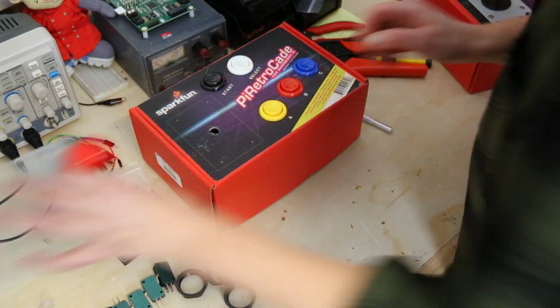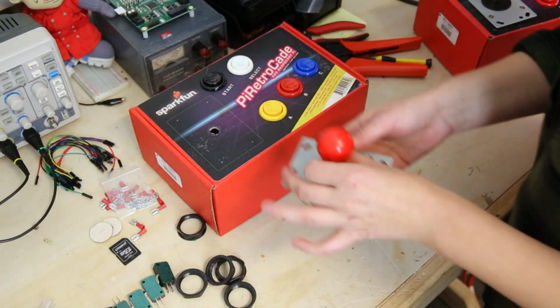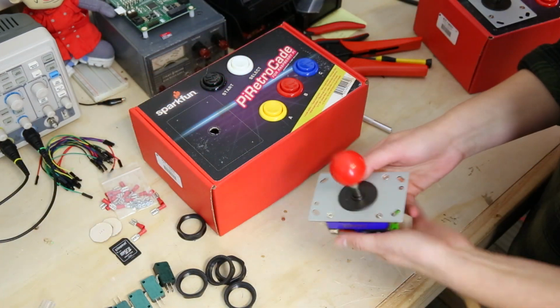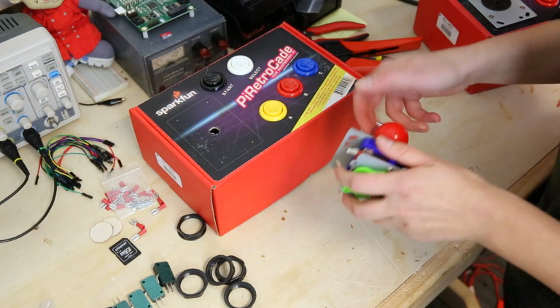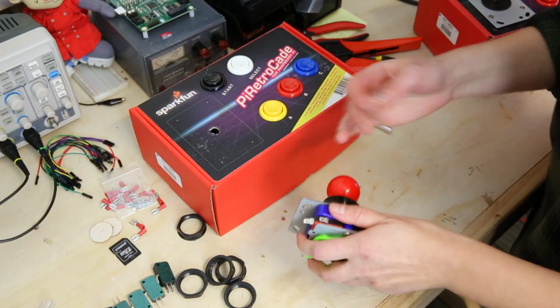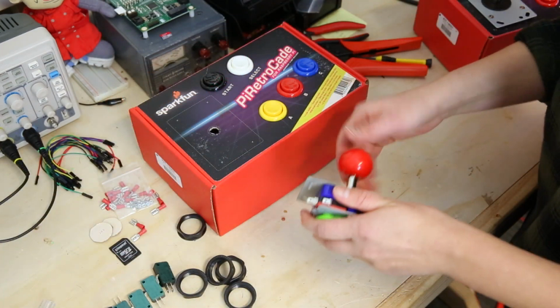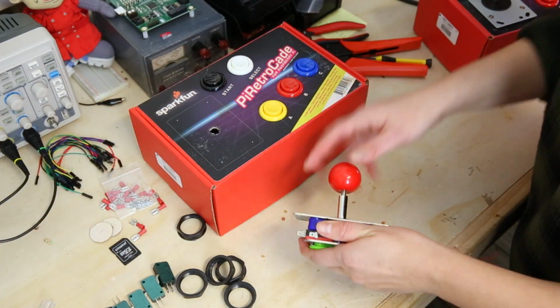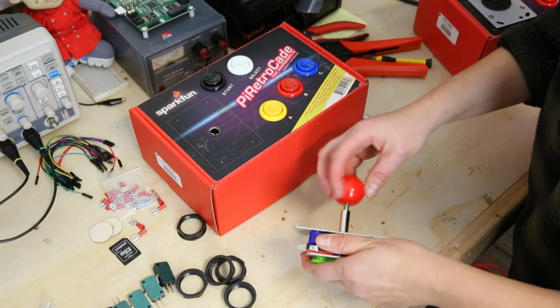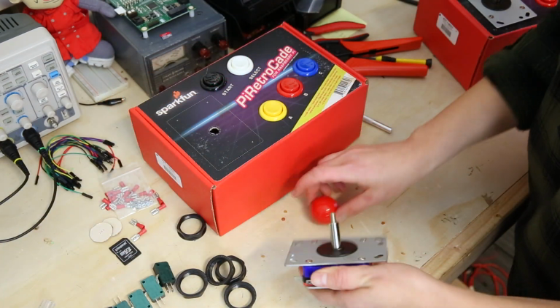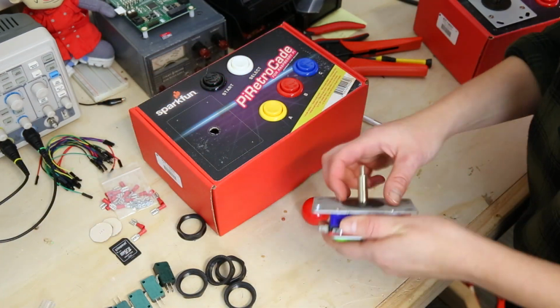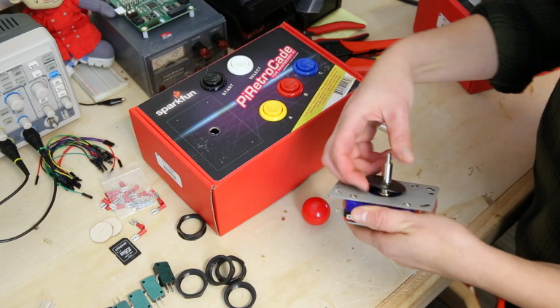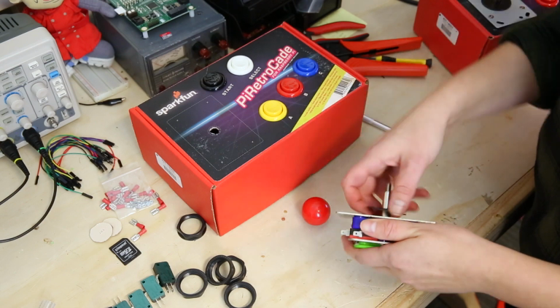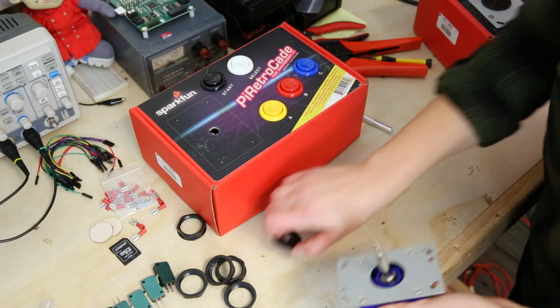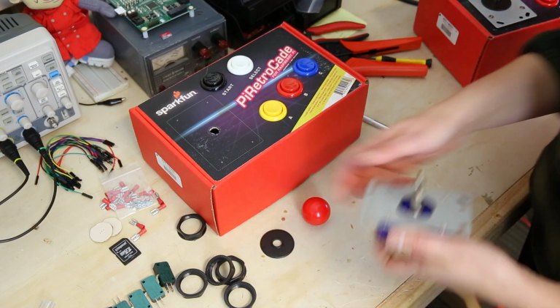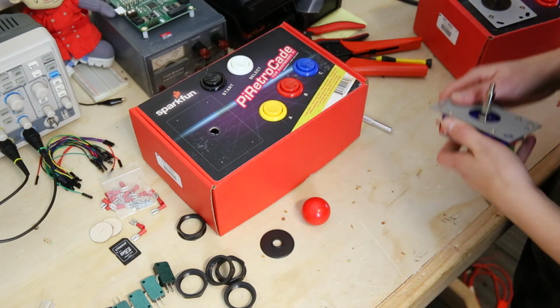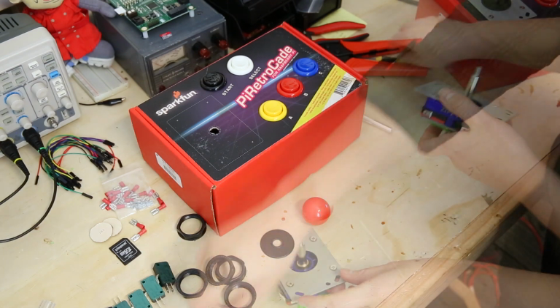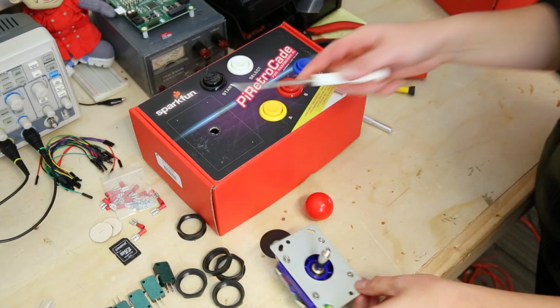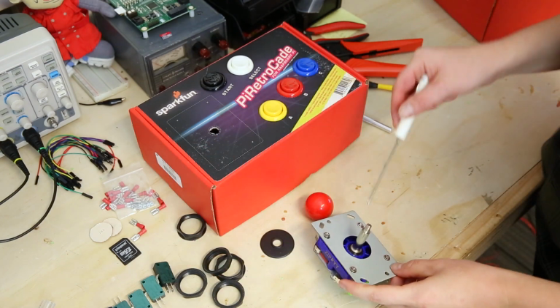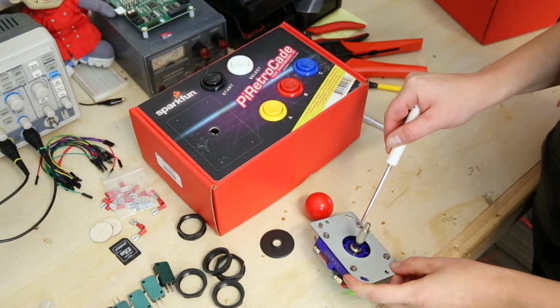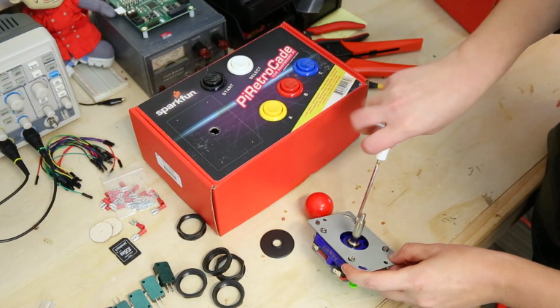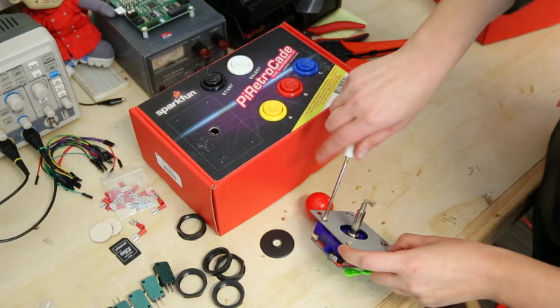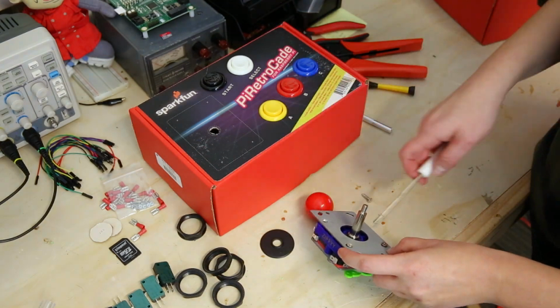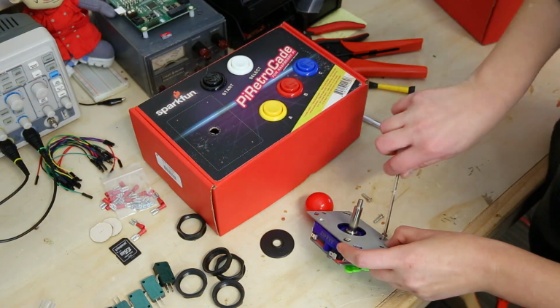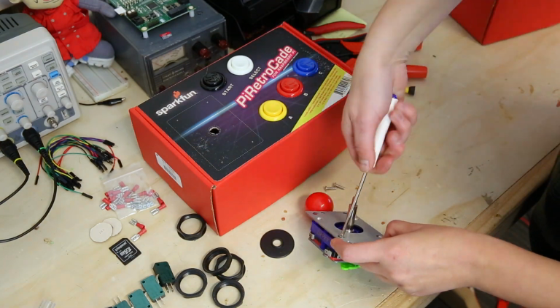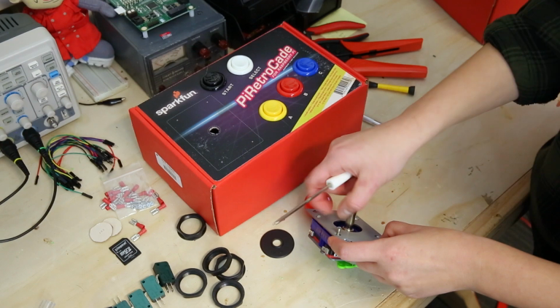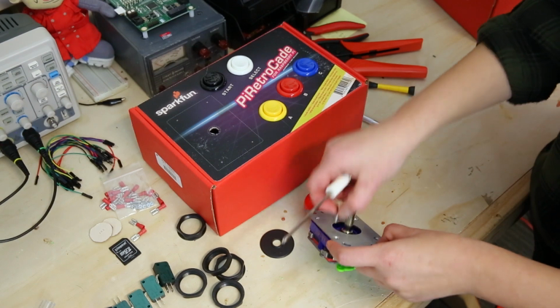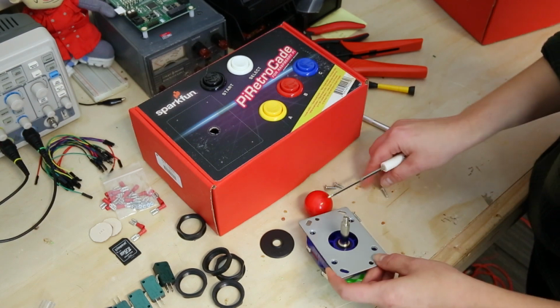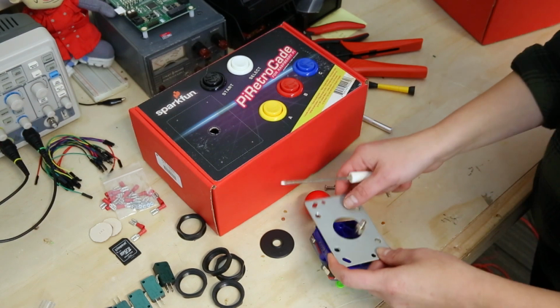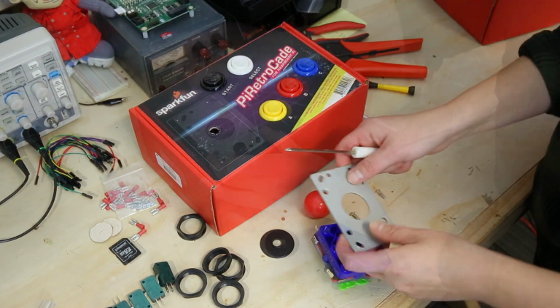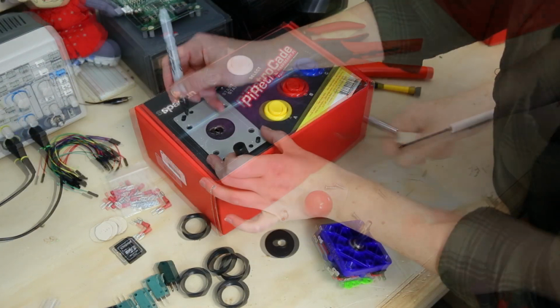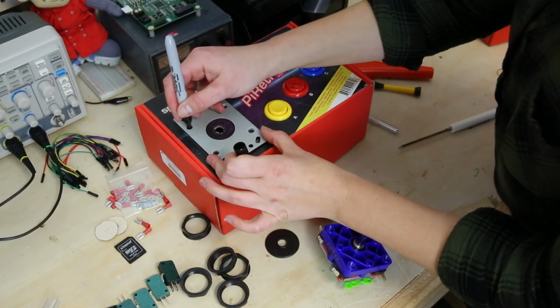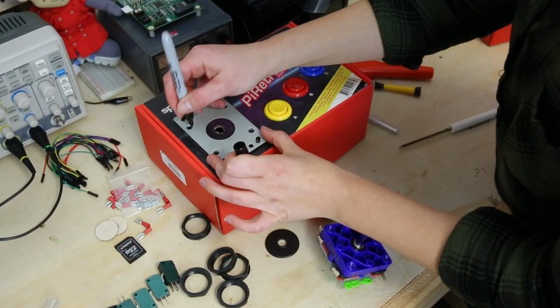Unscrew the red ball from the top of the joystick and remove the washer-type thing. Unscrew the four screws that hold the mounting plate and attach the joystick to the box.